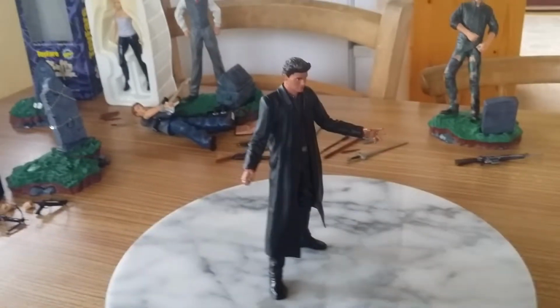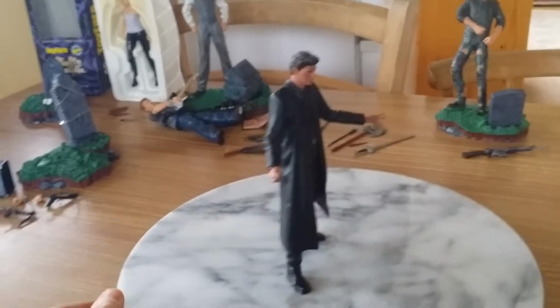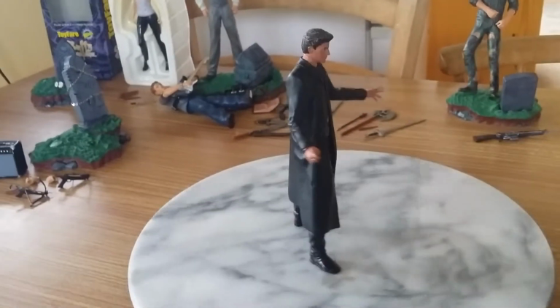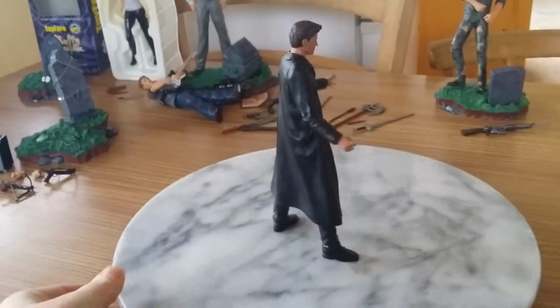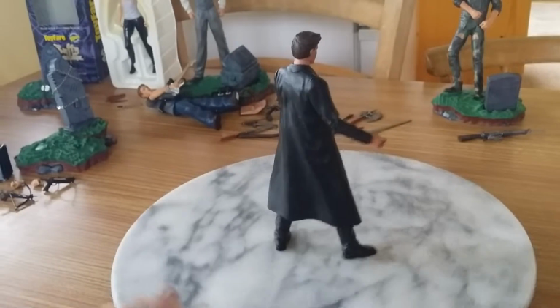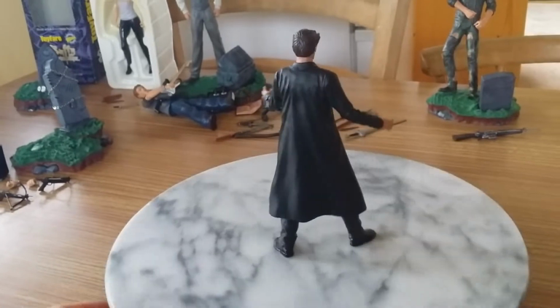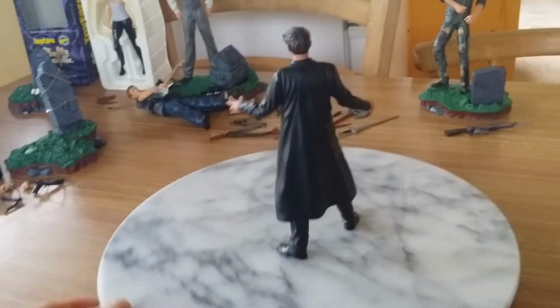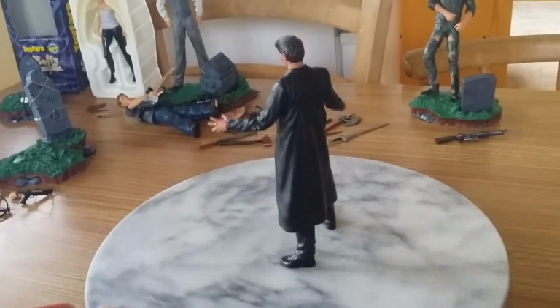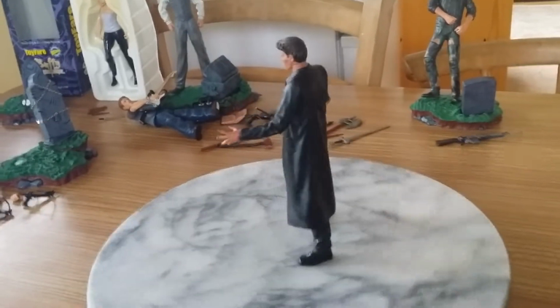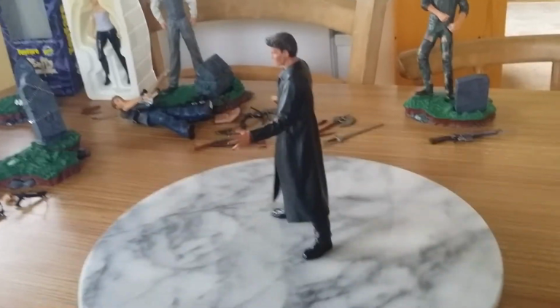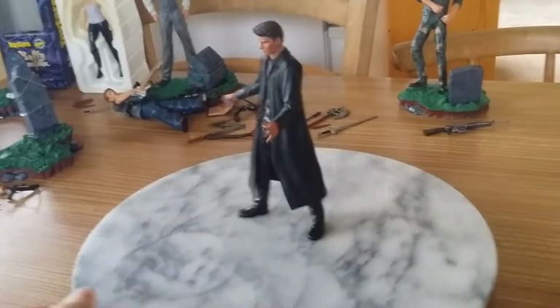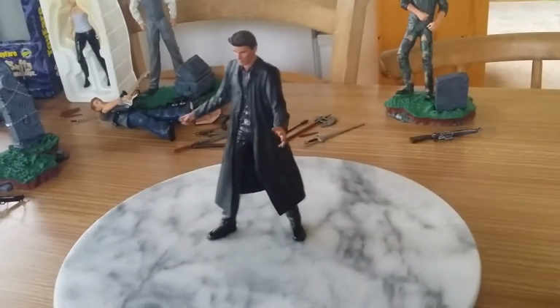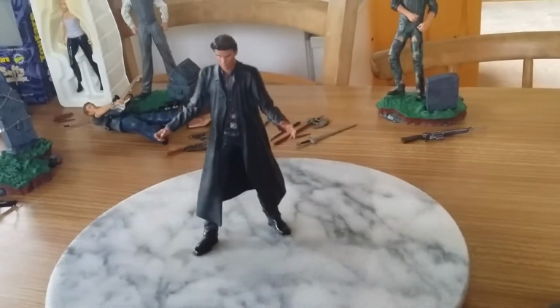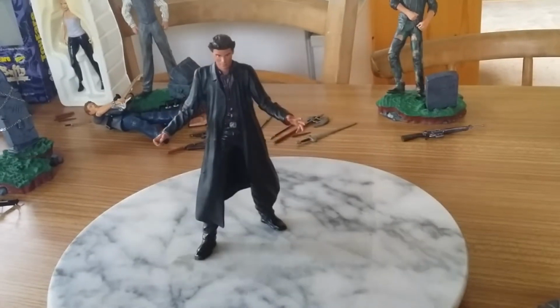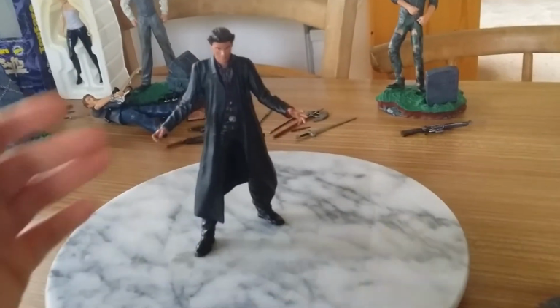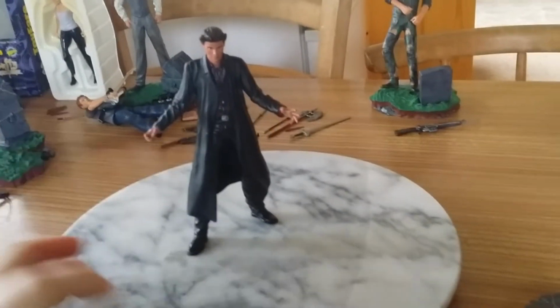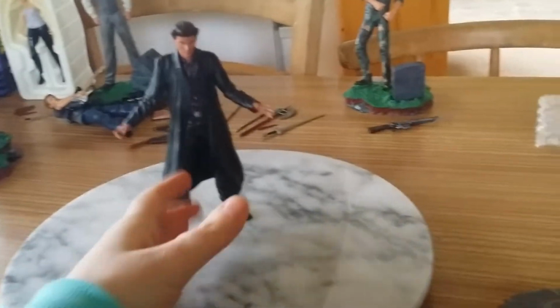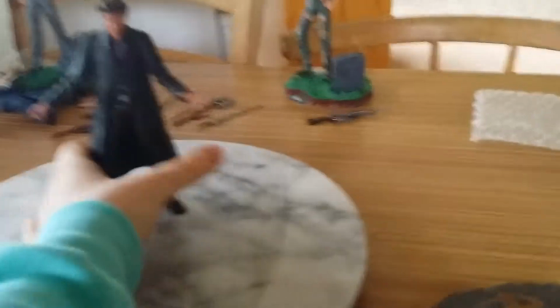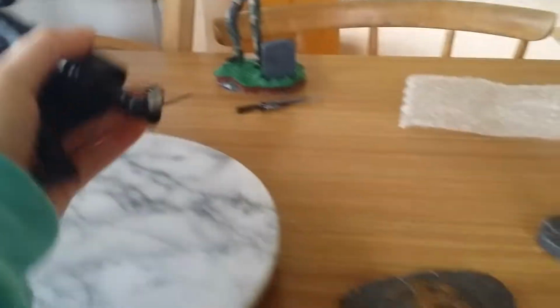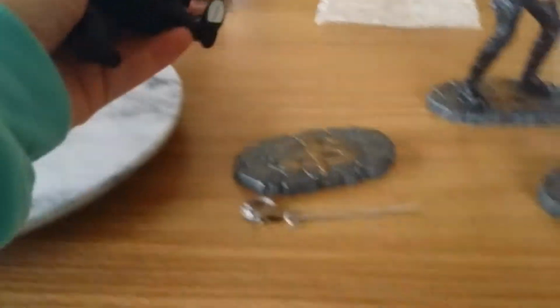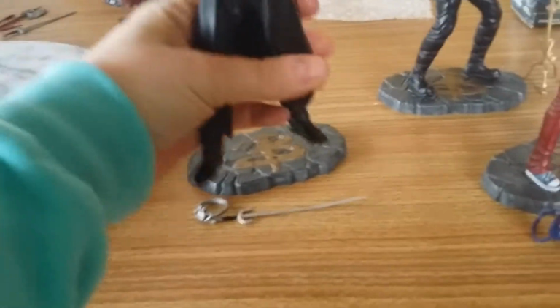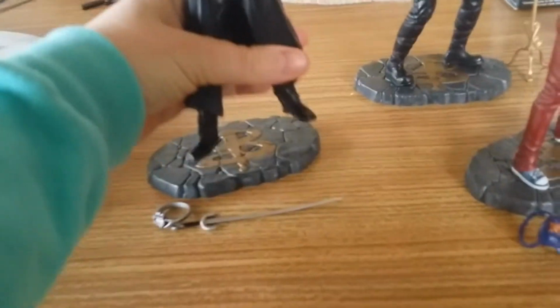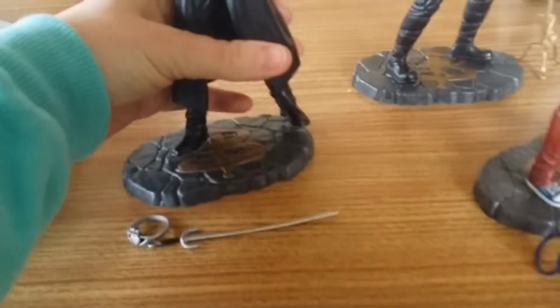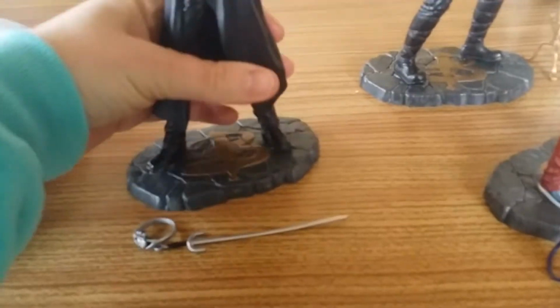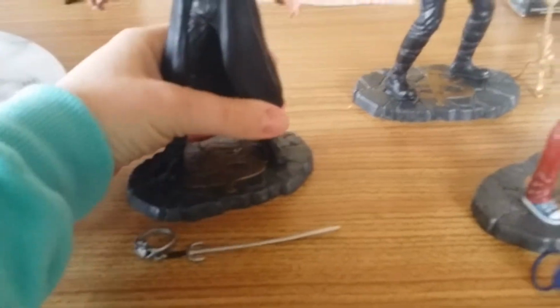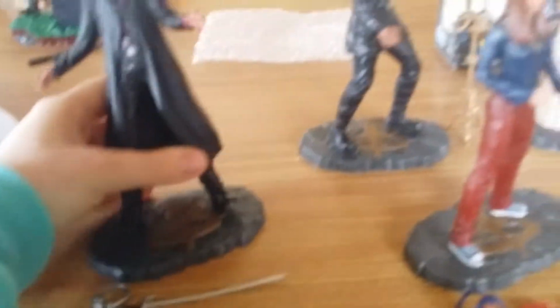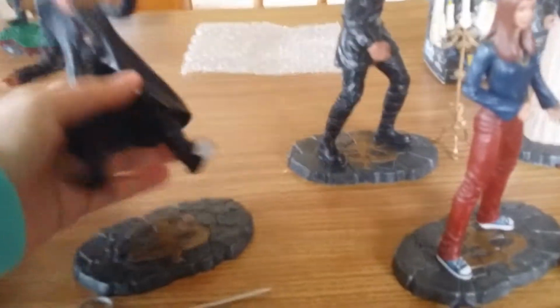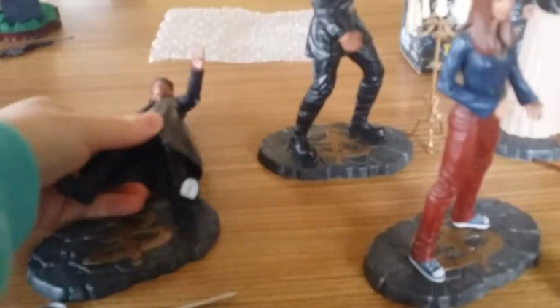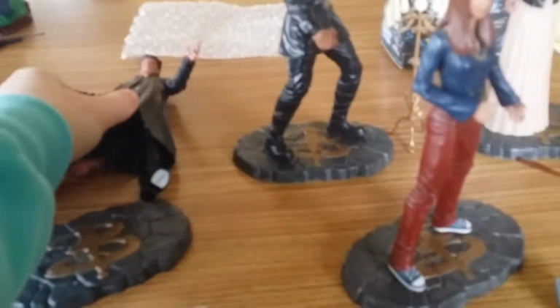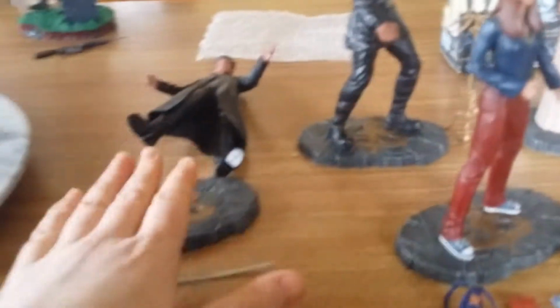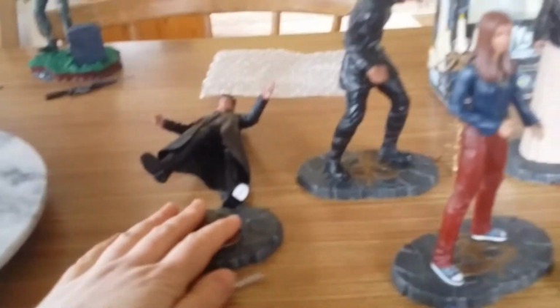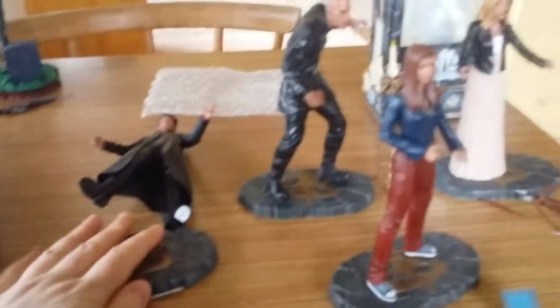I'll spin him around on my lovely cheese board that spins. So there he is. His arms move, but because of his cape it makes moving his legs really difficult. Okay, so that's my Angel figure.